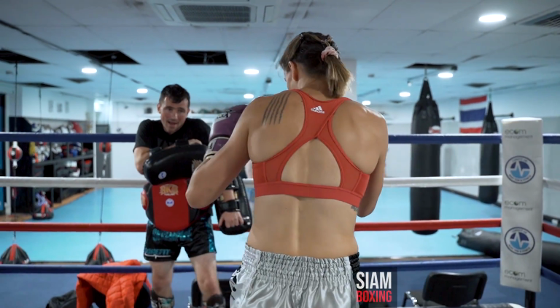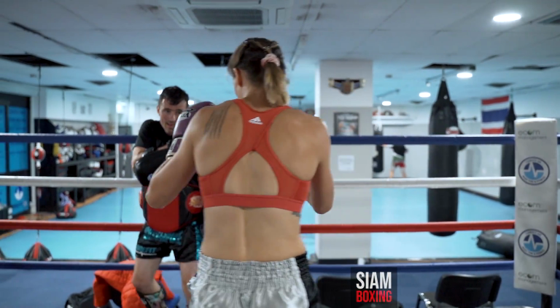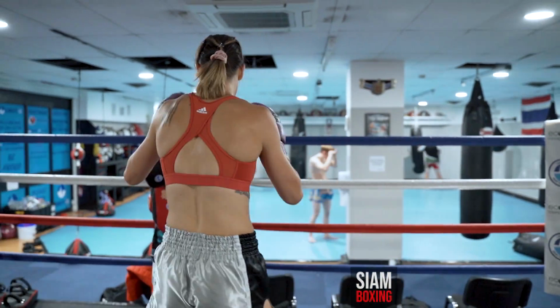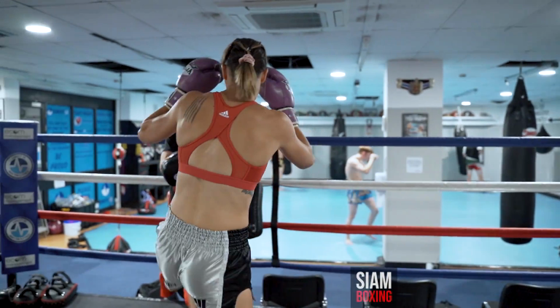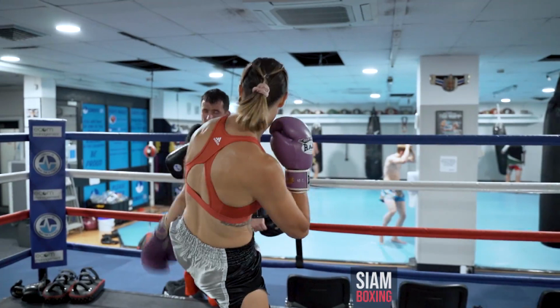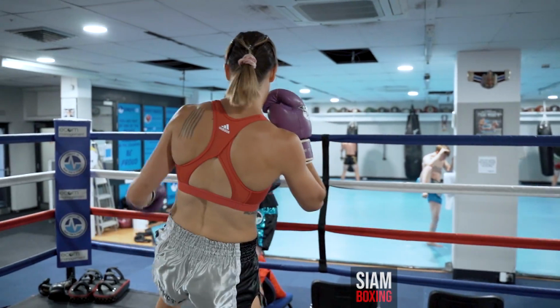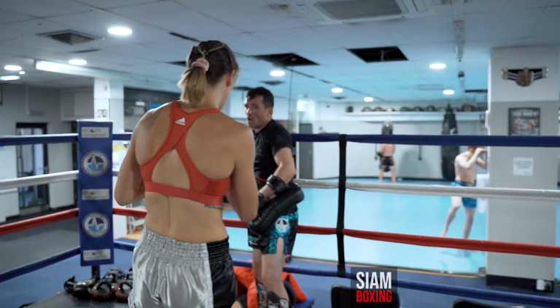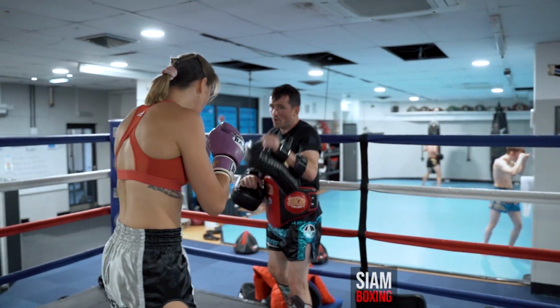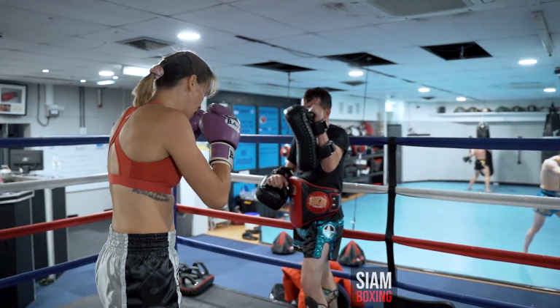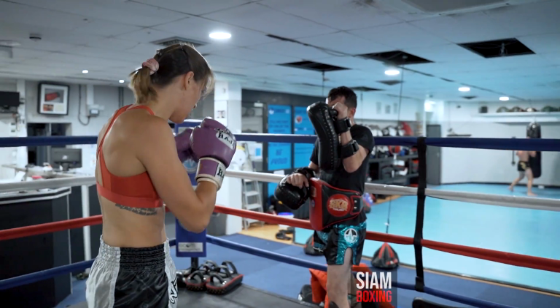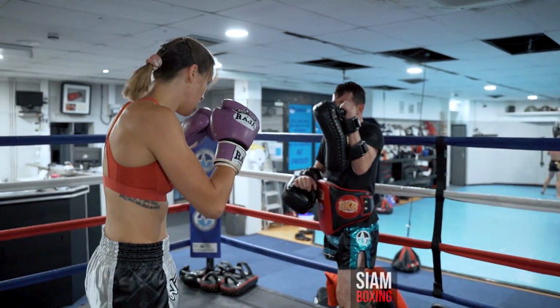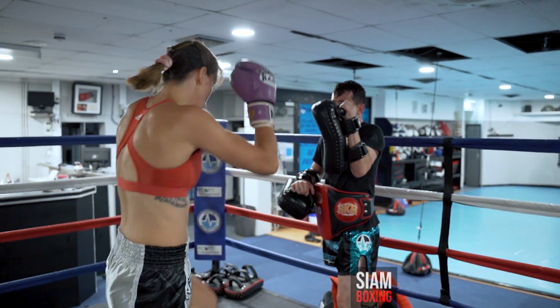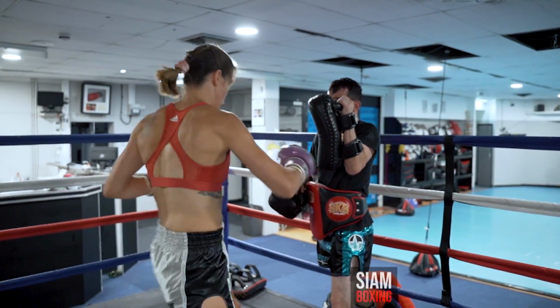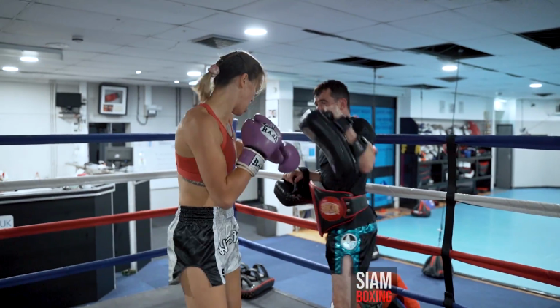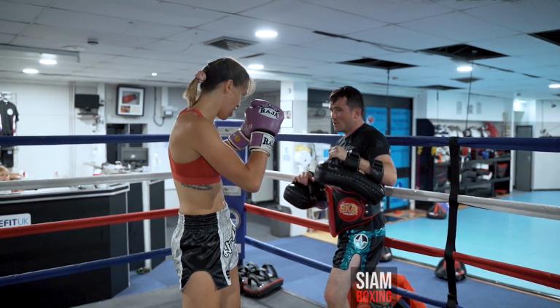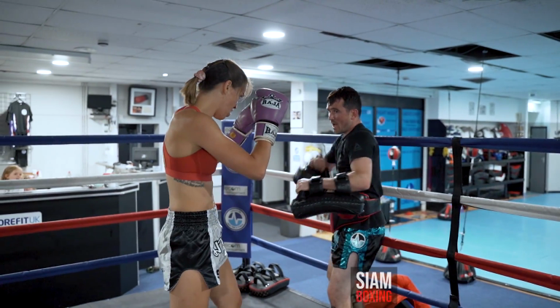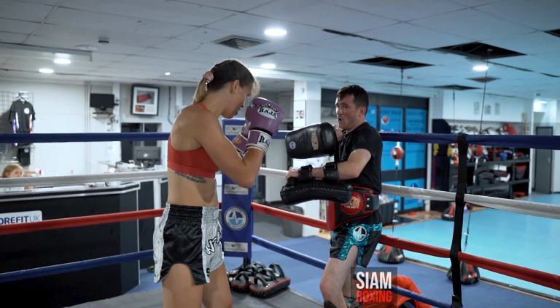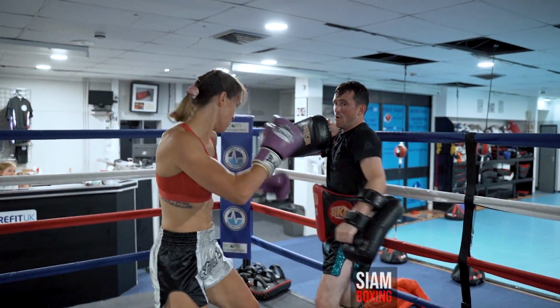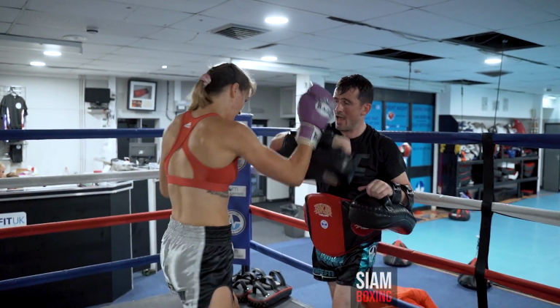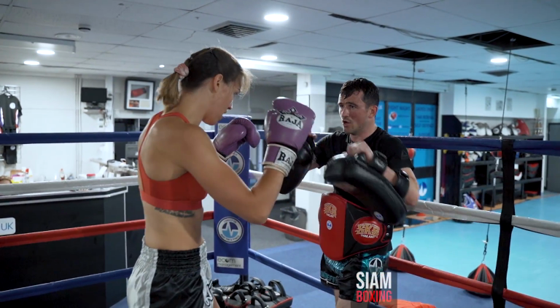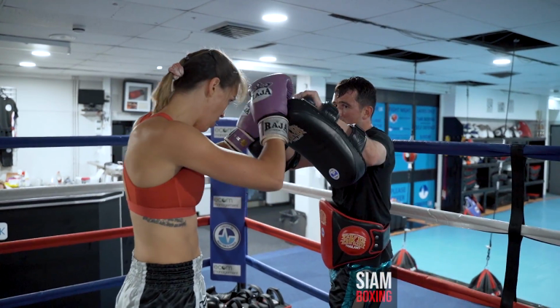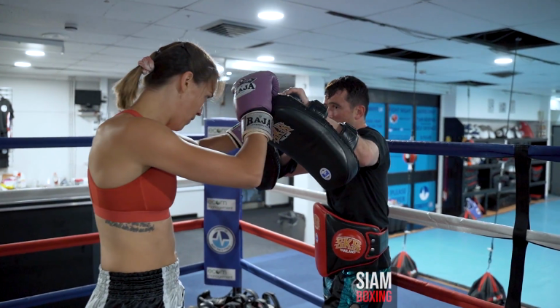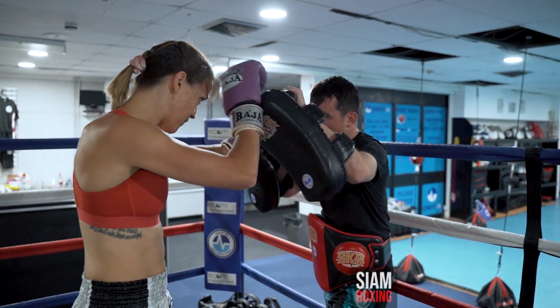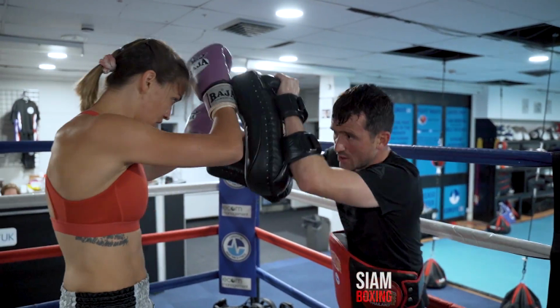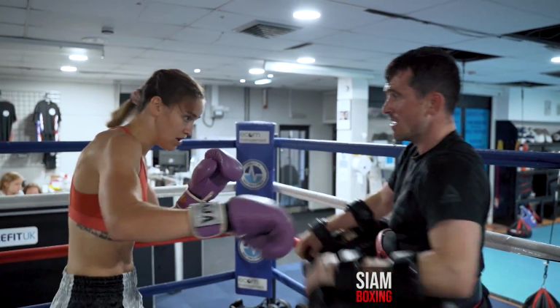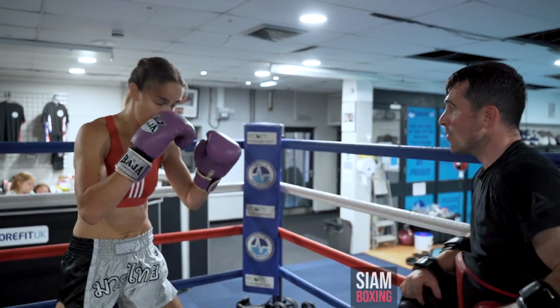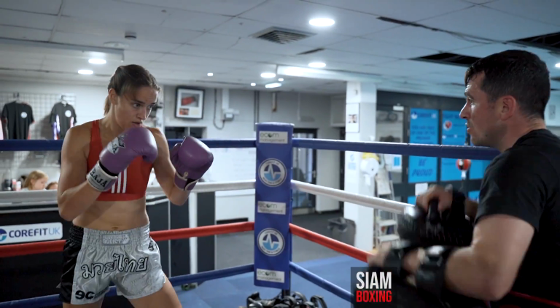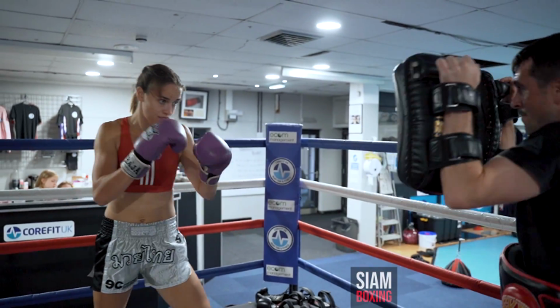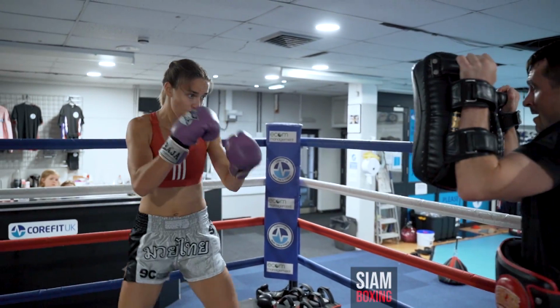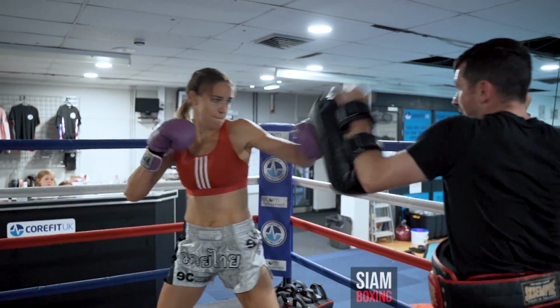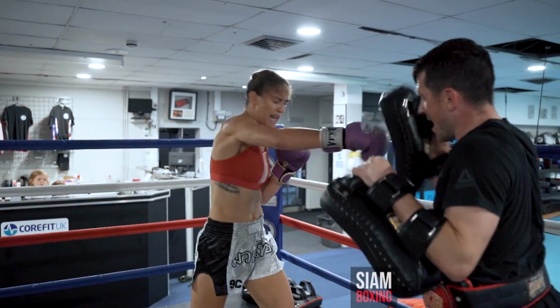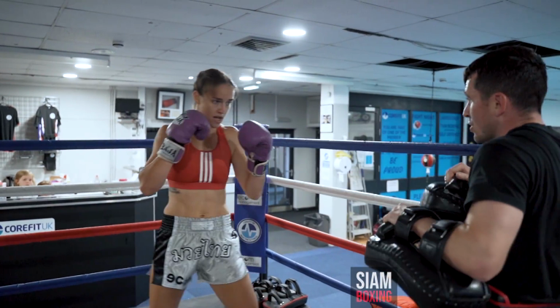And again. Hey. Half the hook. Elbow. One, two. One, two.